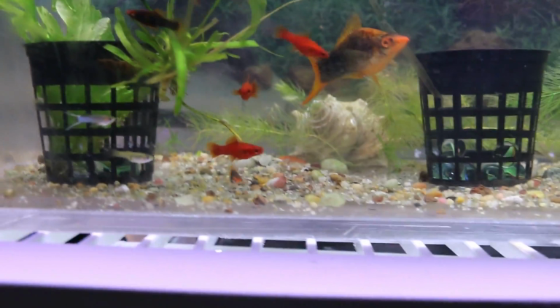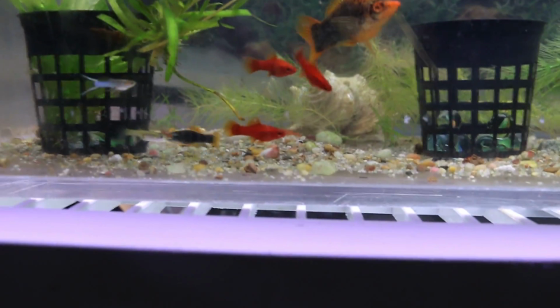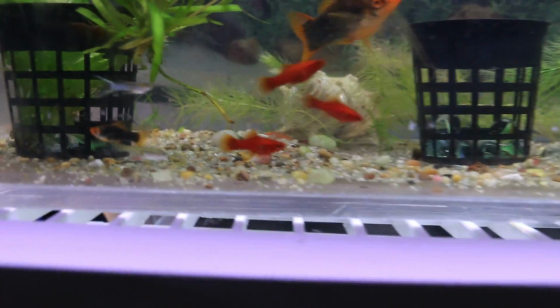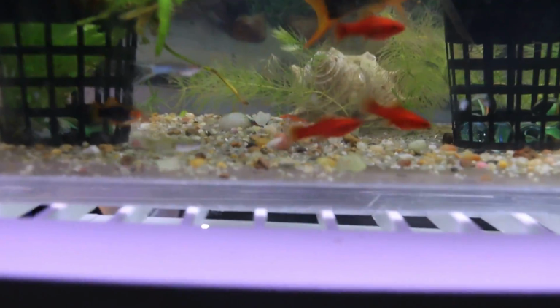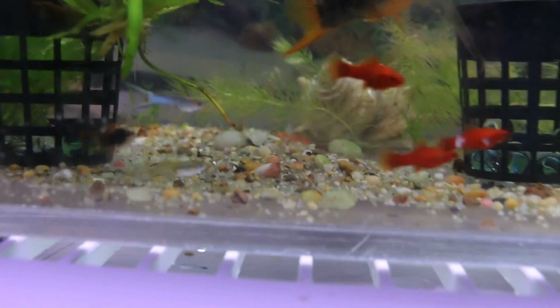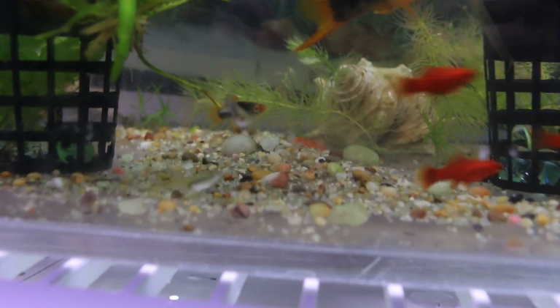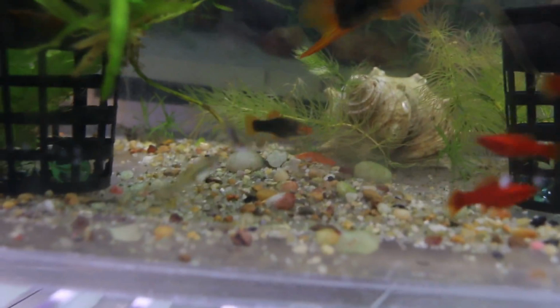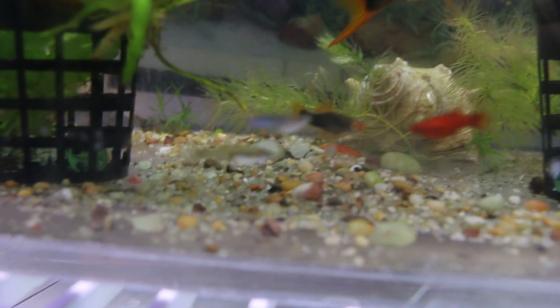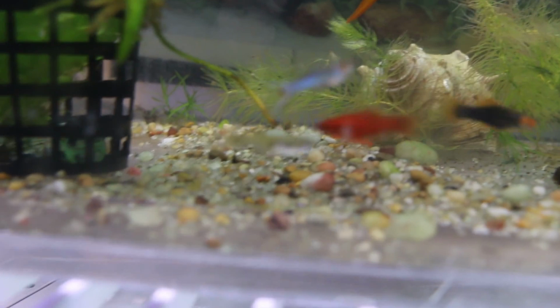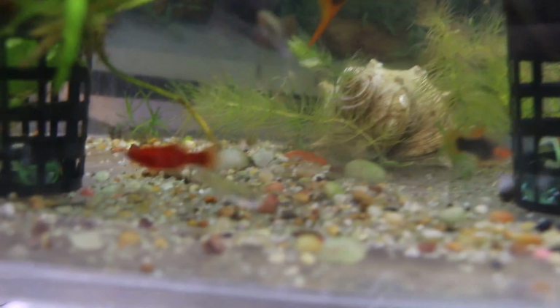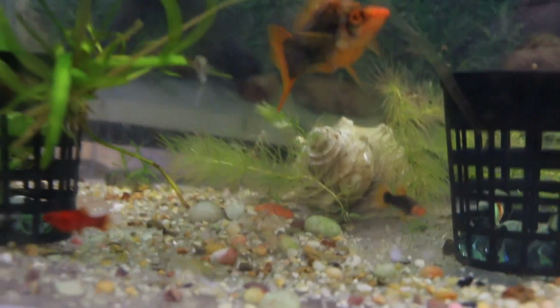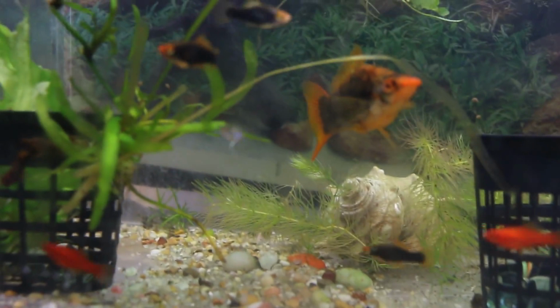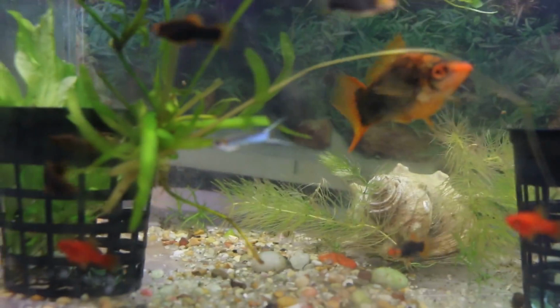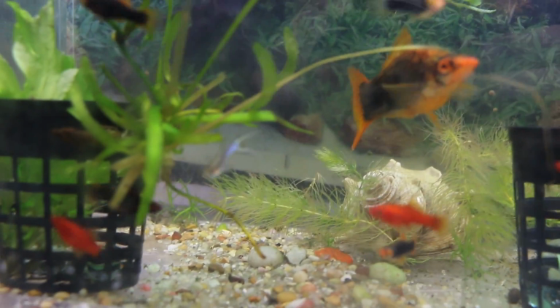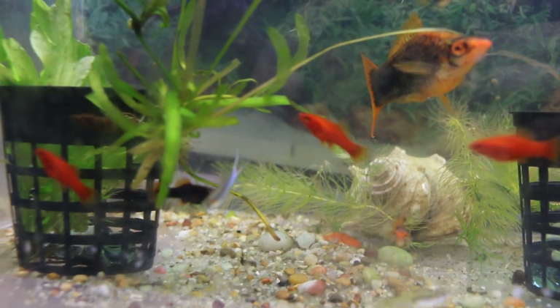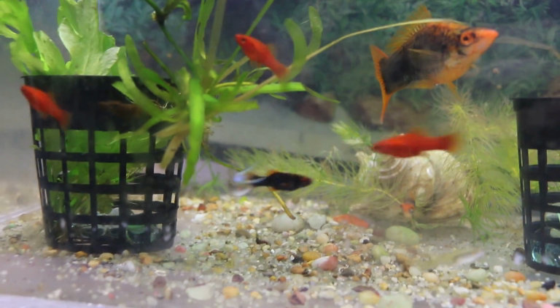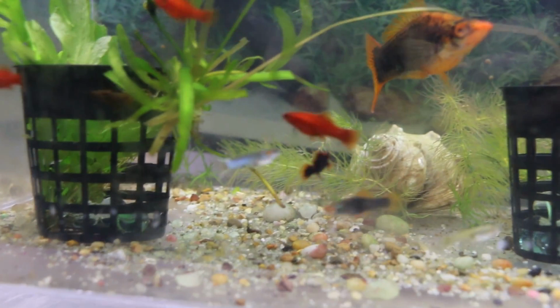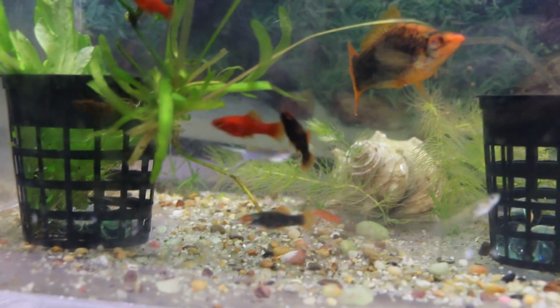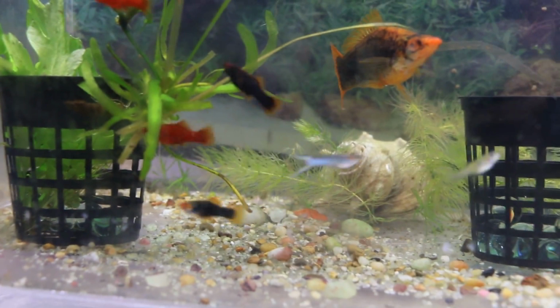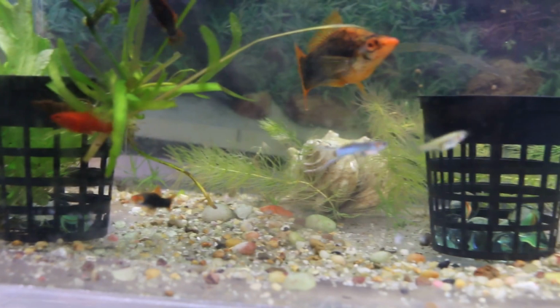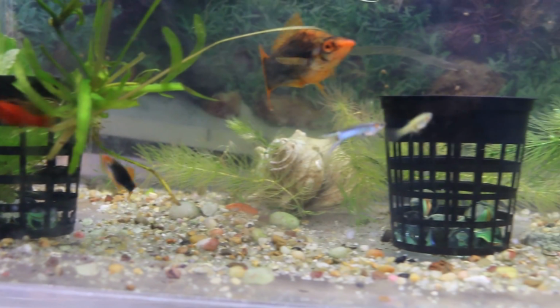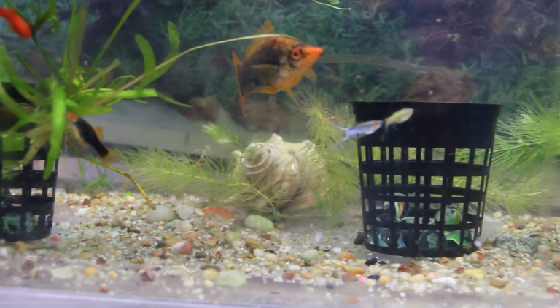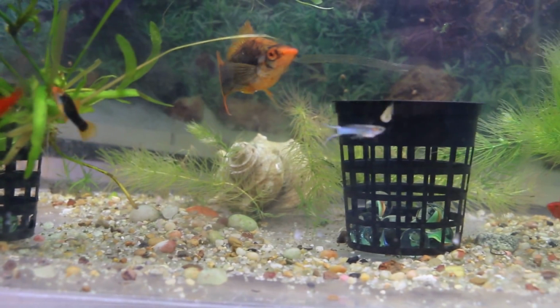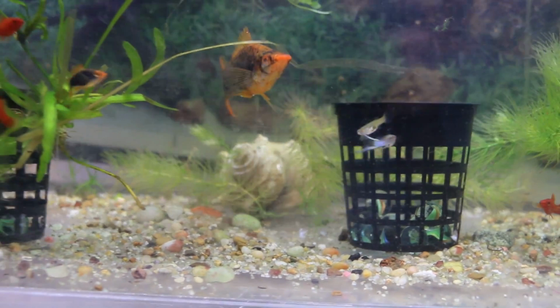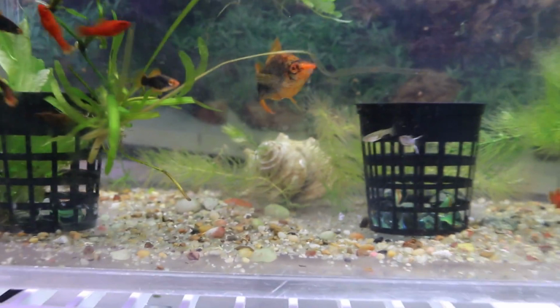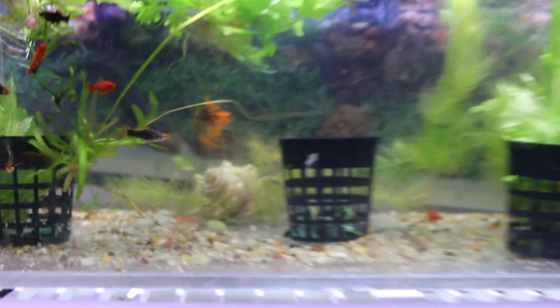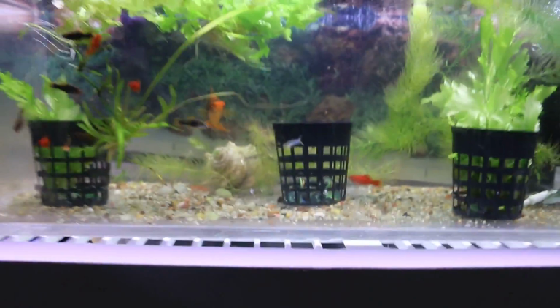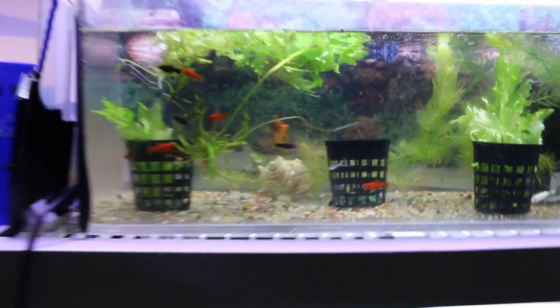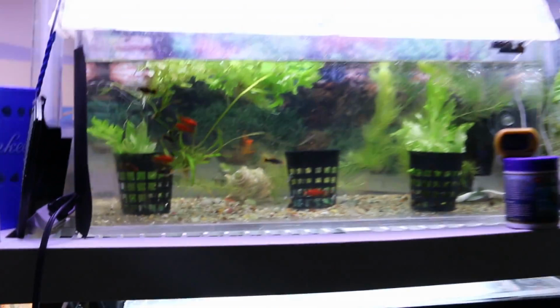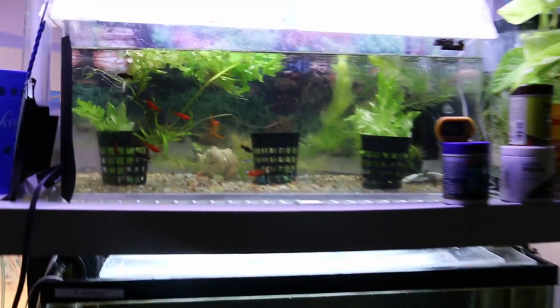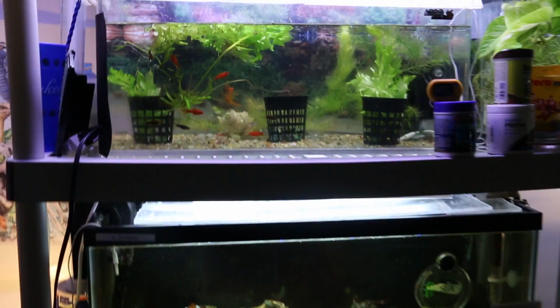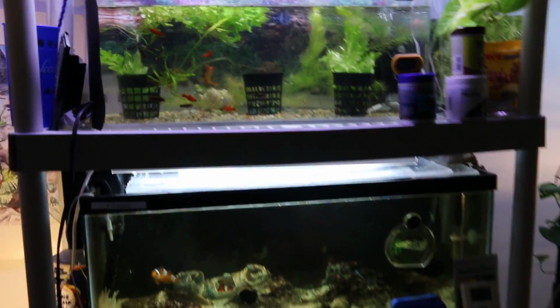I do have a pair of guppies in here which you can see — lyre-tailed guppies. There's the male and there's the female. So that tank as well is doing nicely.